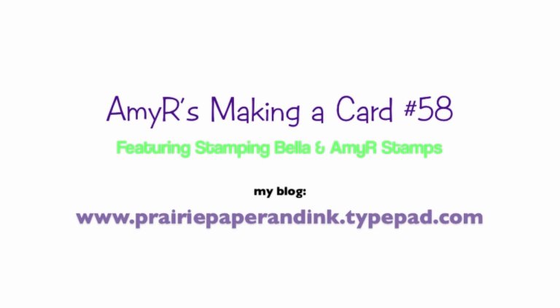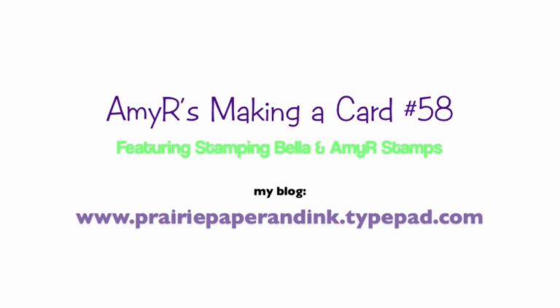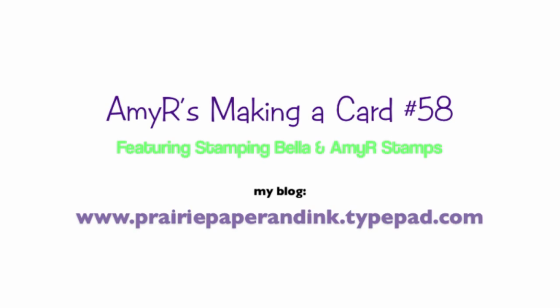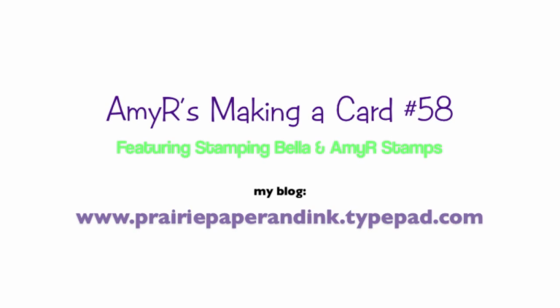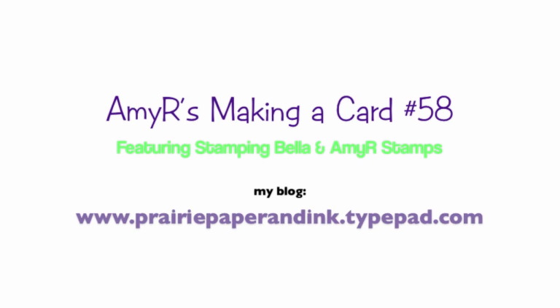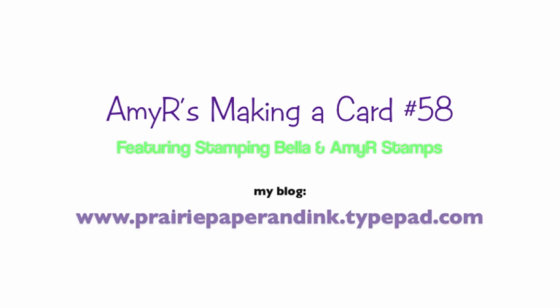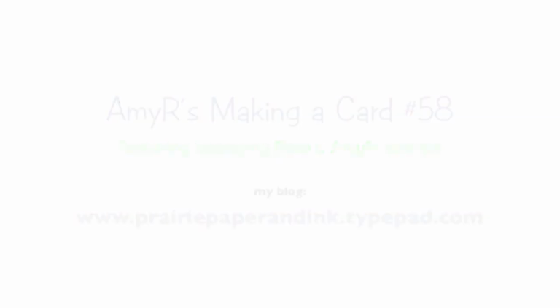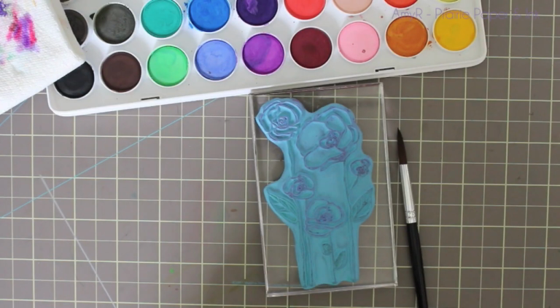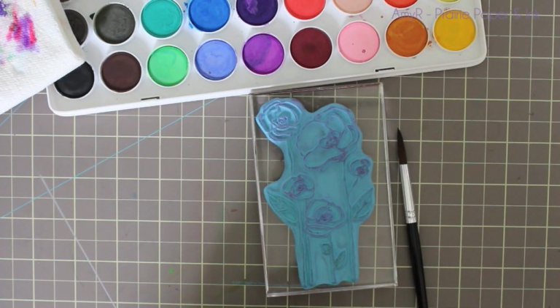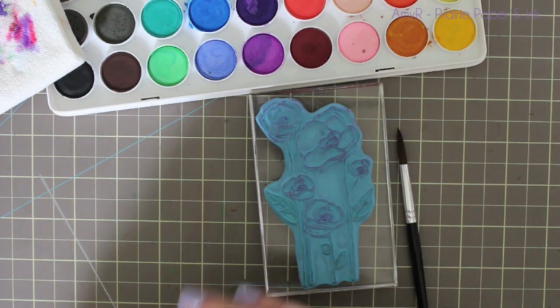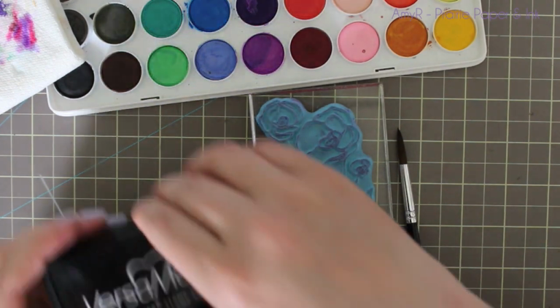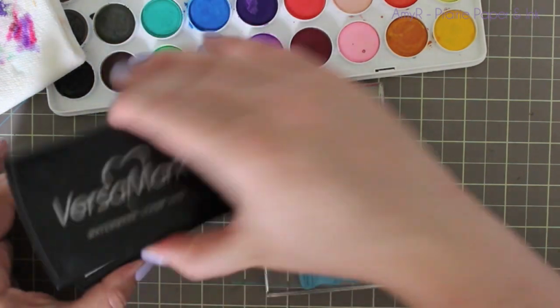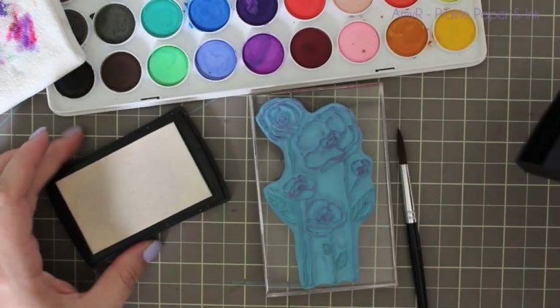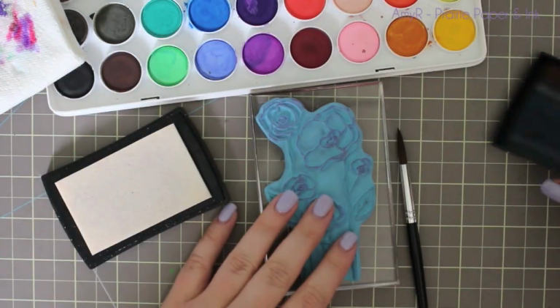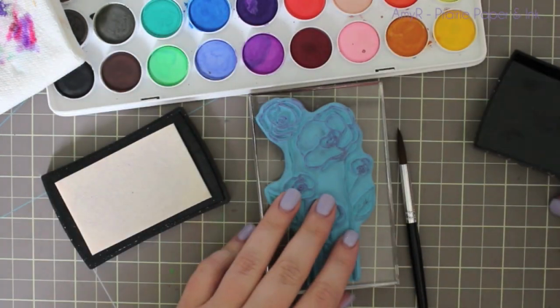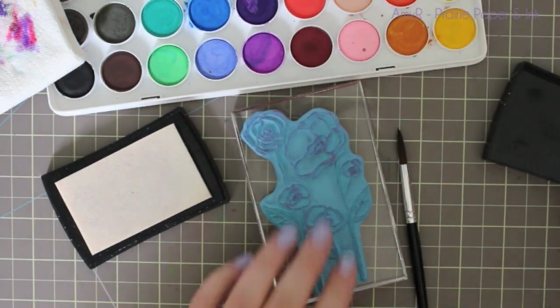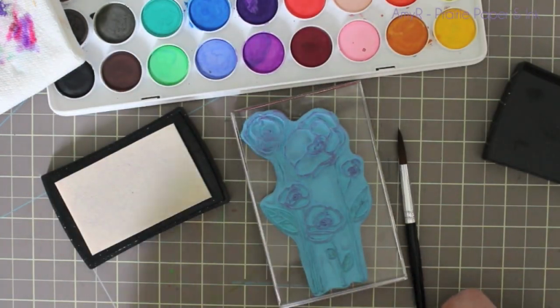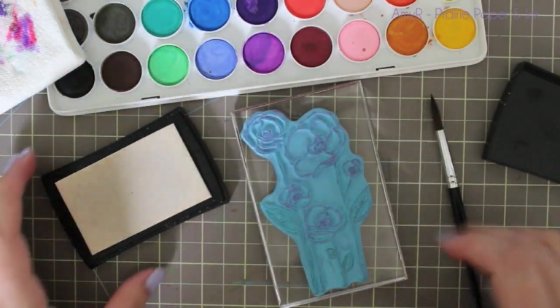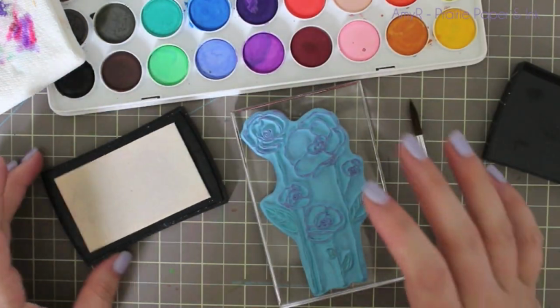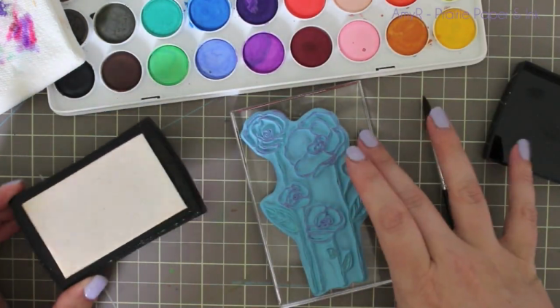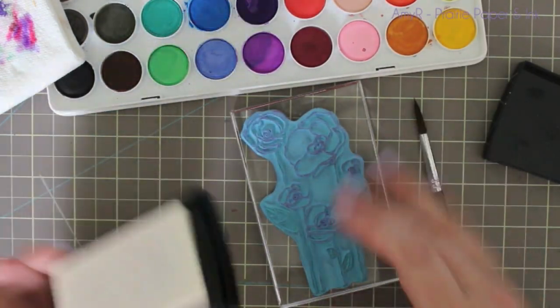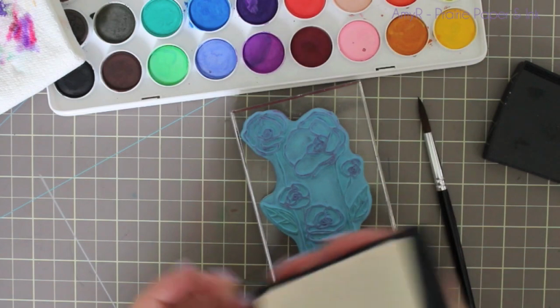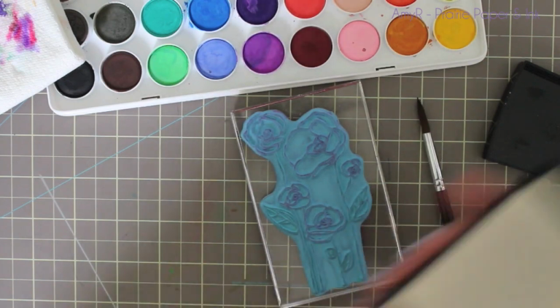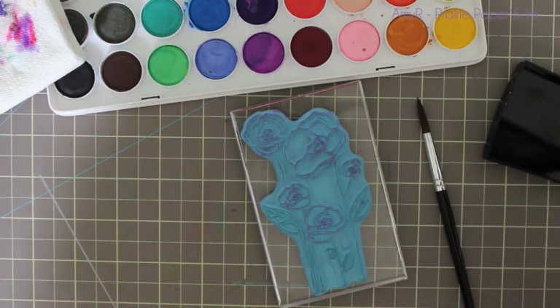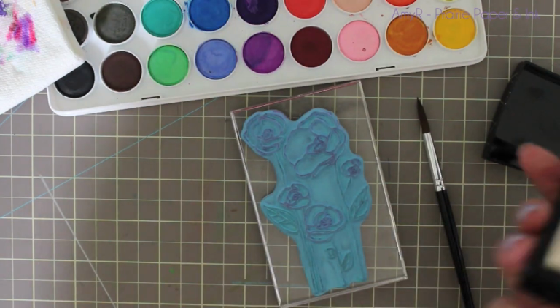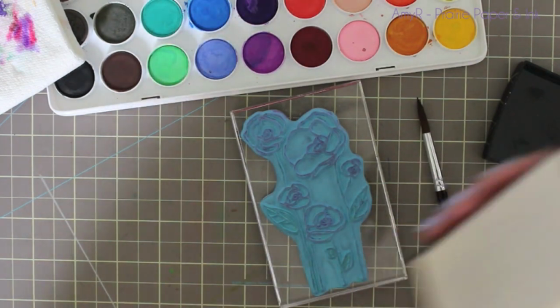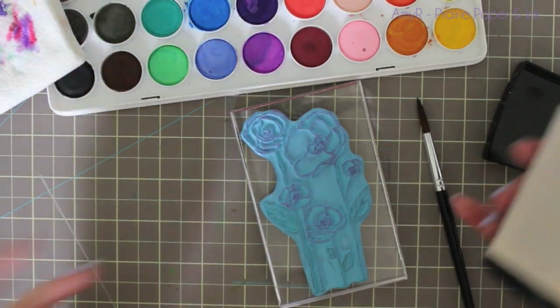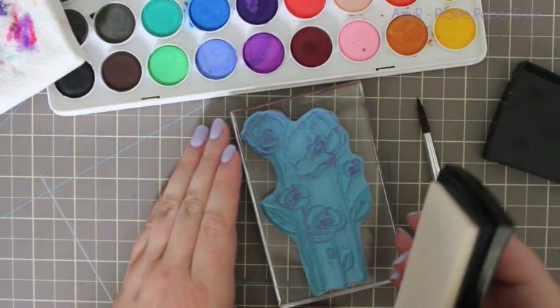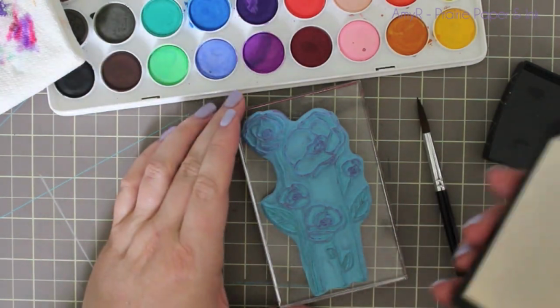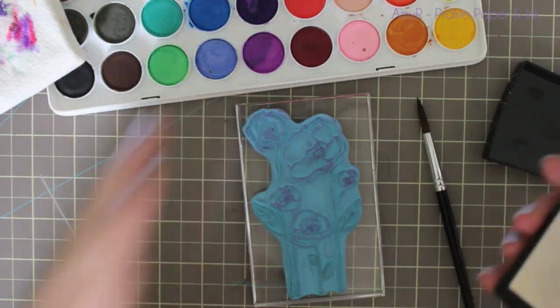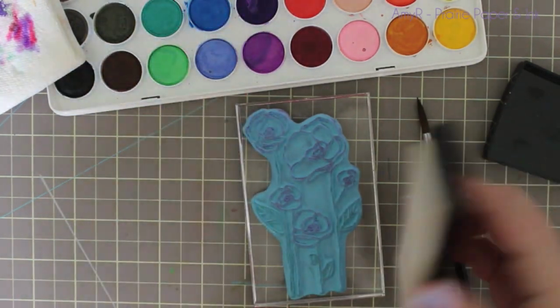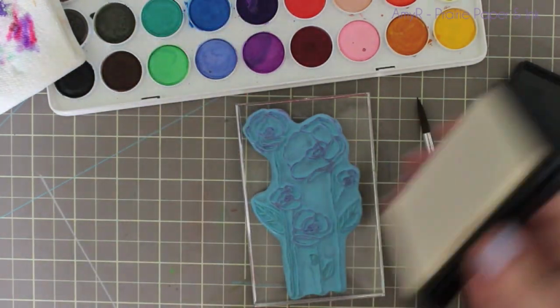Hello everyone! Here is yet another video using my Stamping Bella Flower Garden stamp, but this will be the last one for a while. I wanted to show this really cool and easy technique. It's still kind of watercolor but completely different.